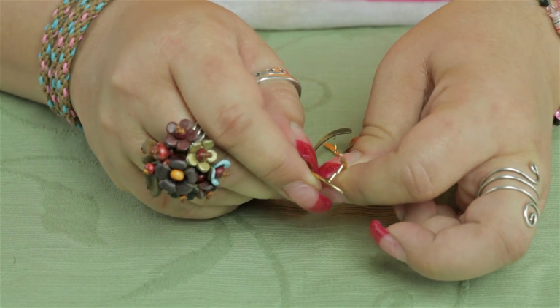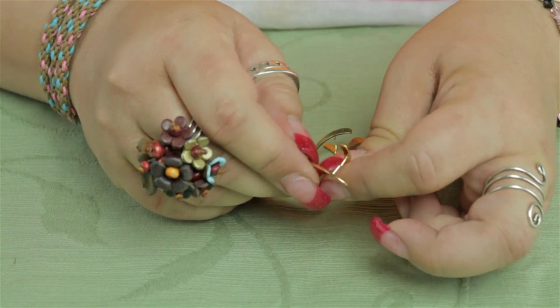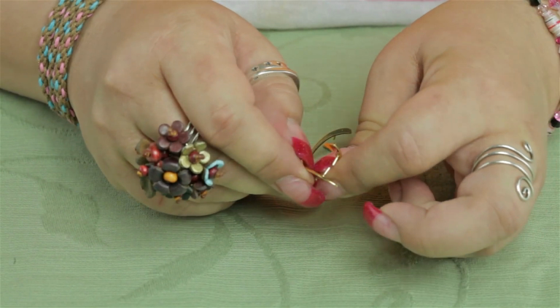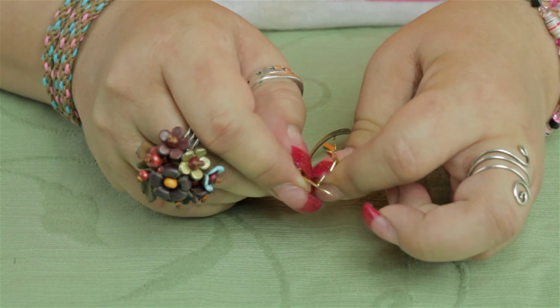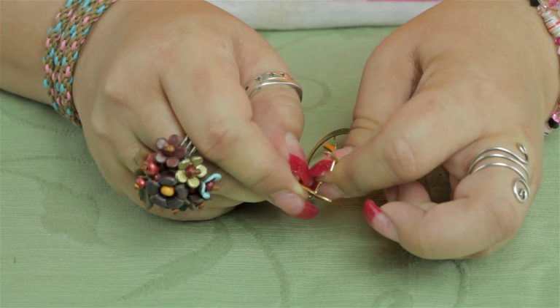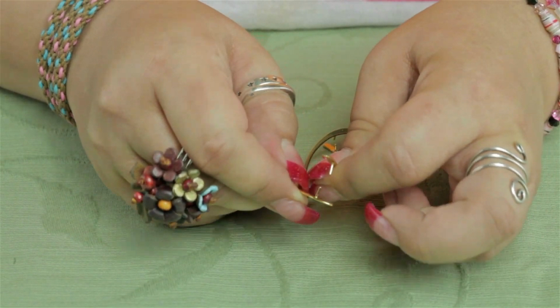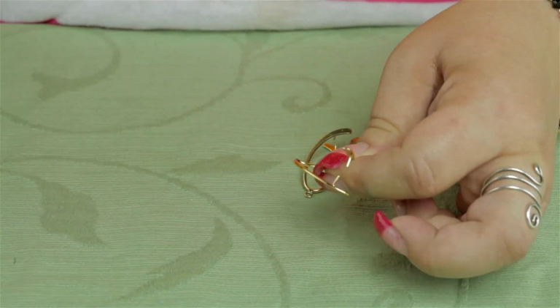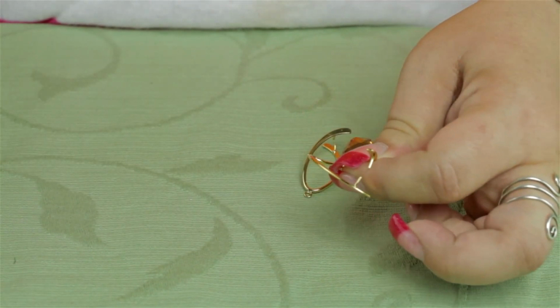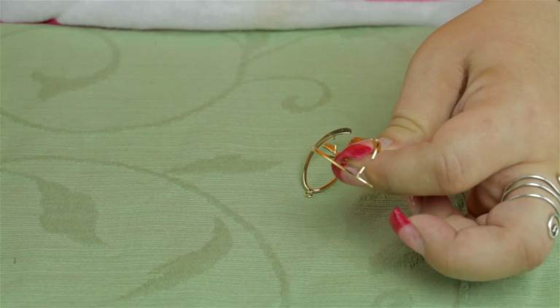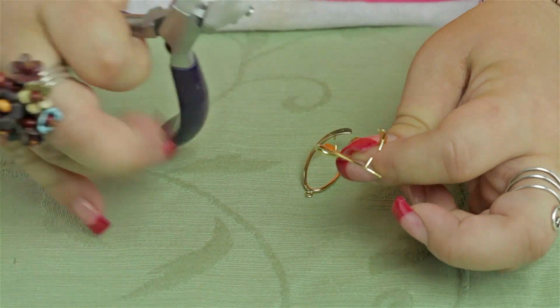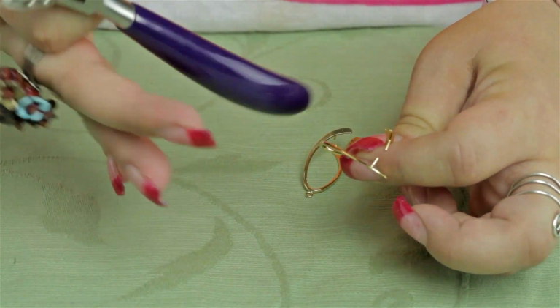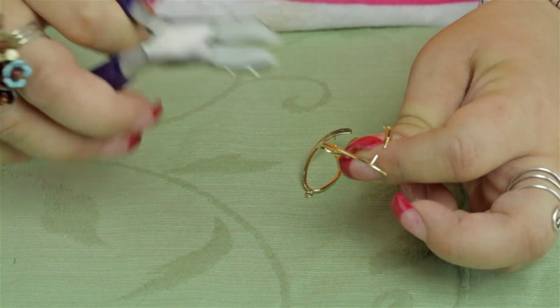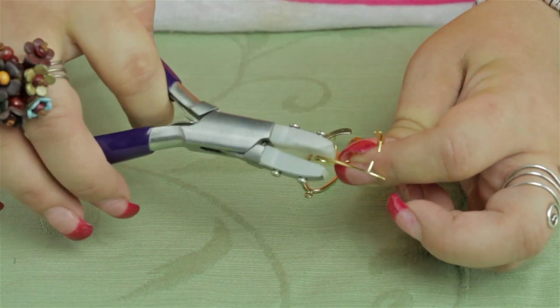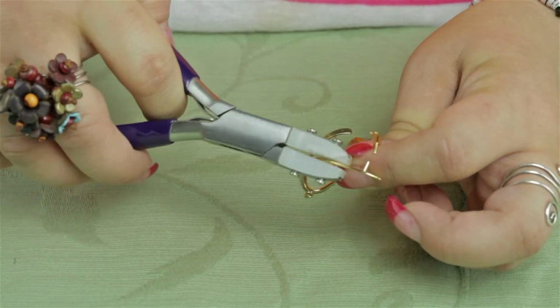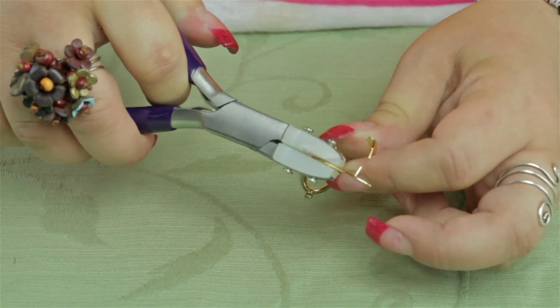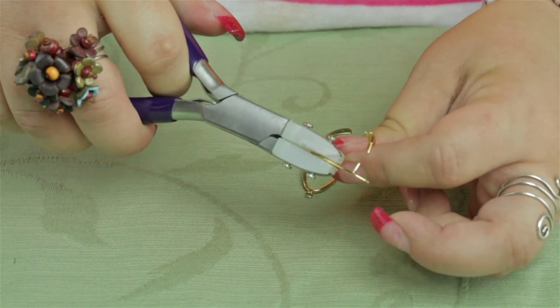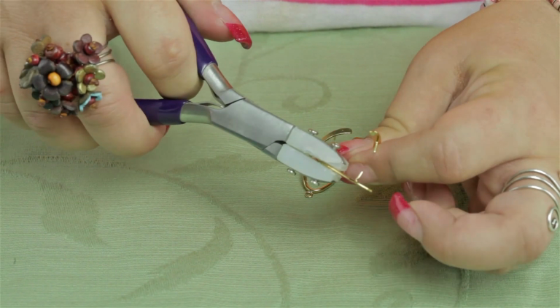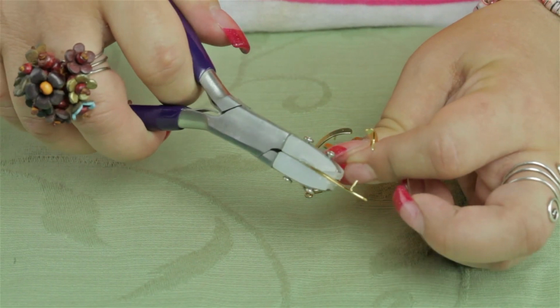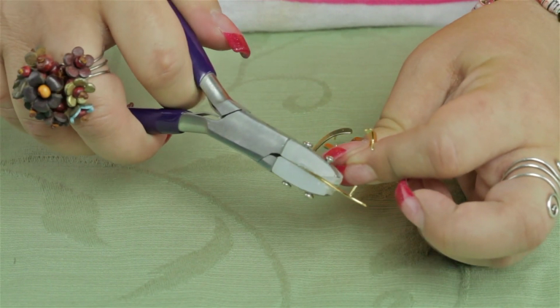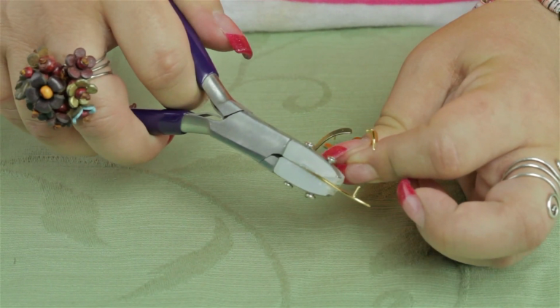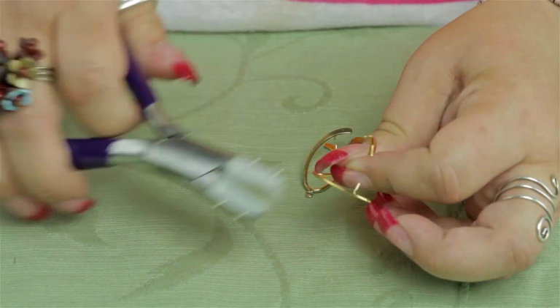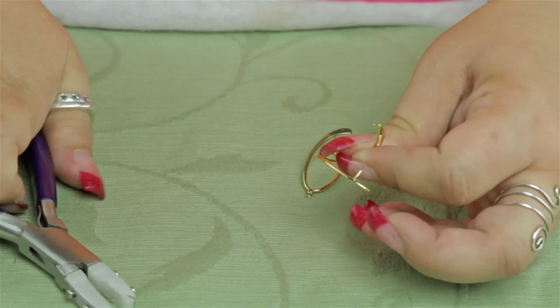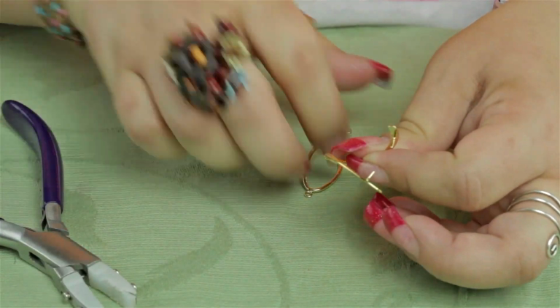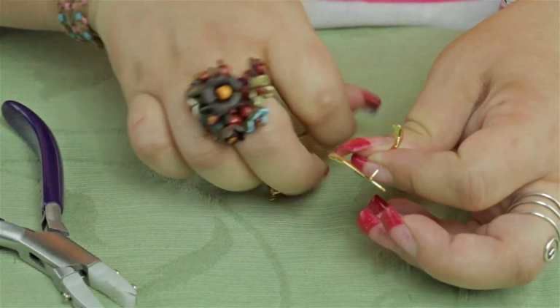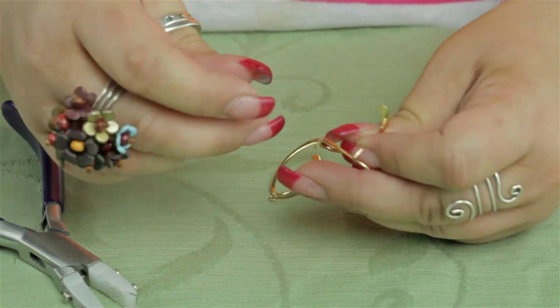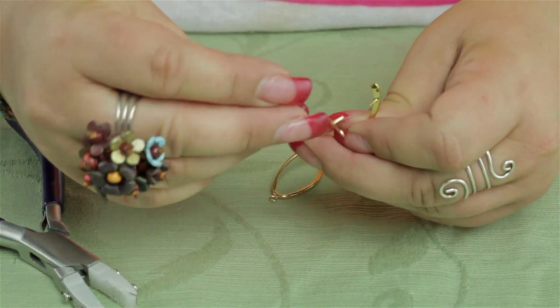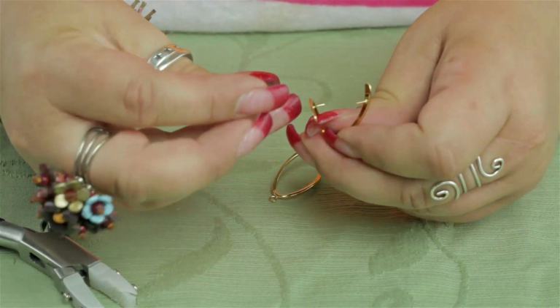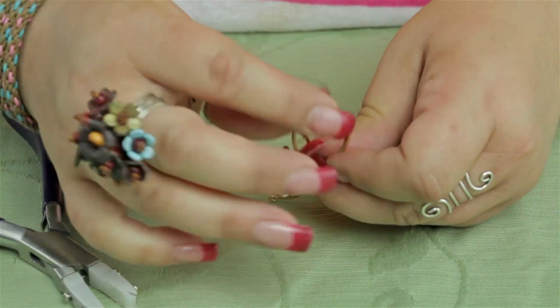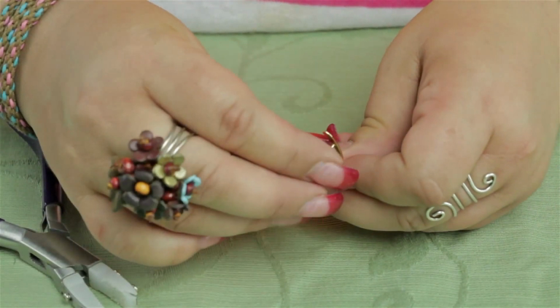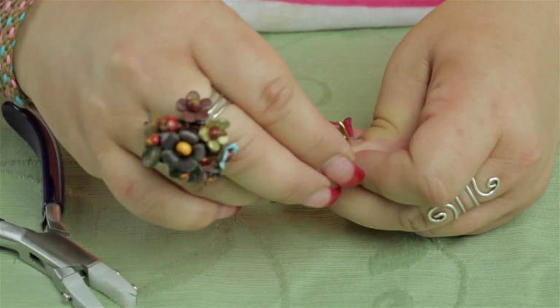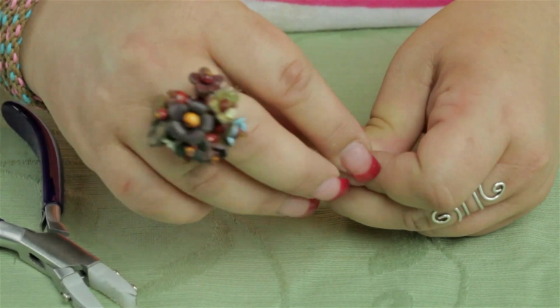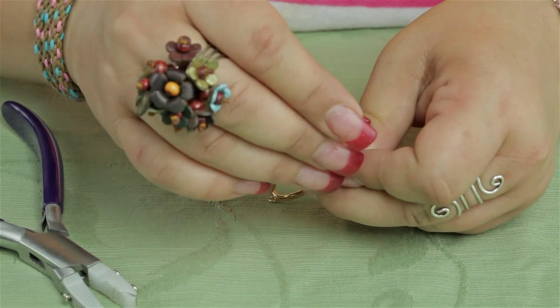Simply separate them — if you feel like you need to get it a little wider, you can use your nylon jaw pliers to open it up. Then add the bead simply to each little prong.